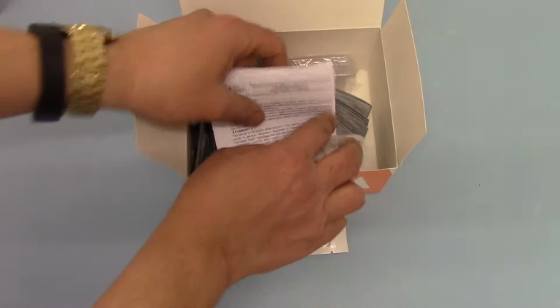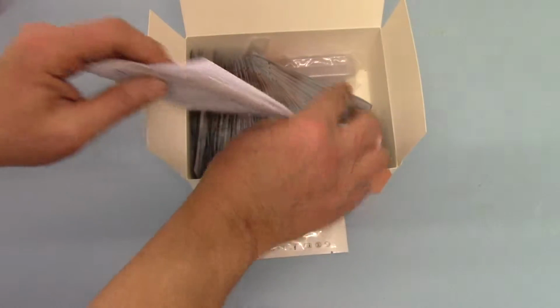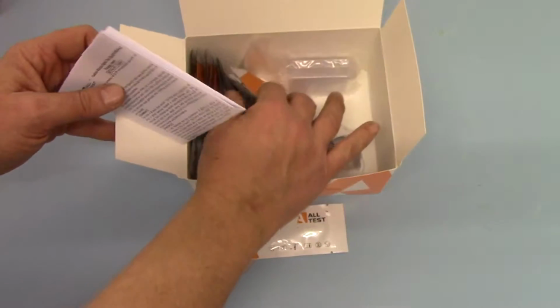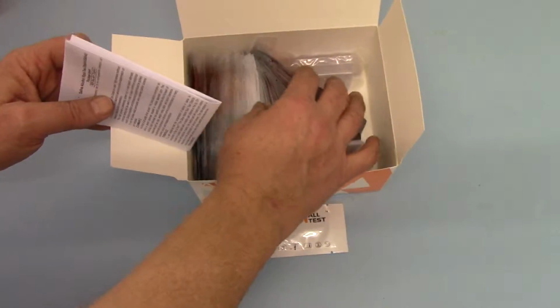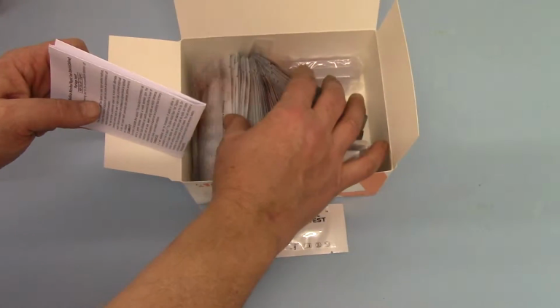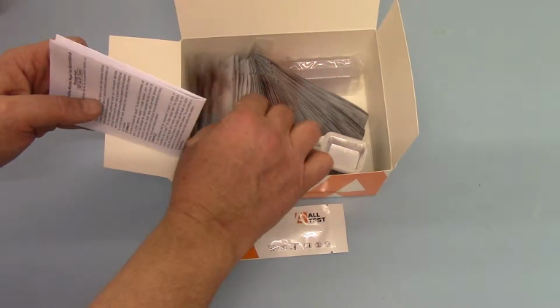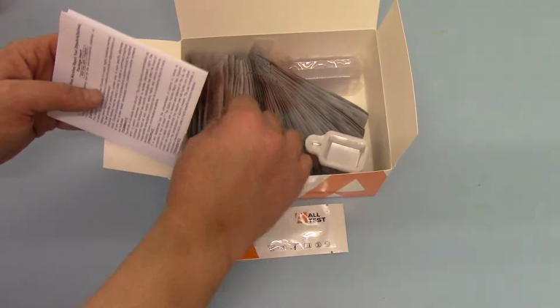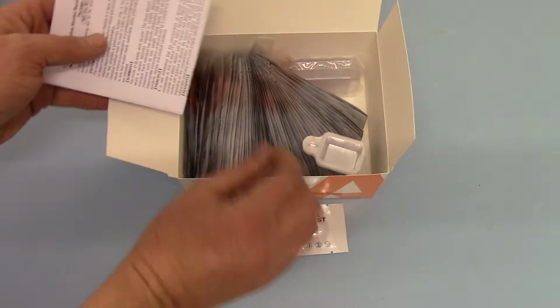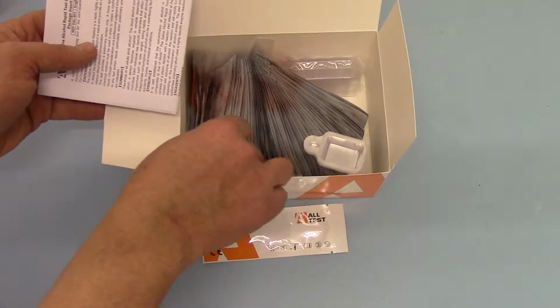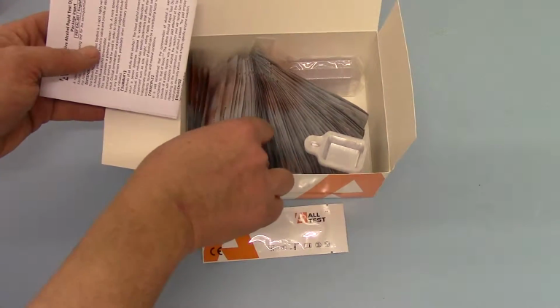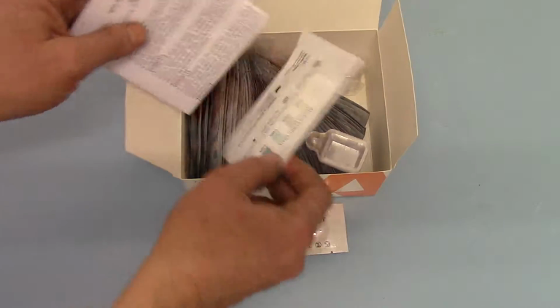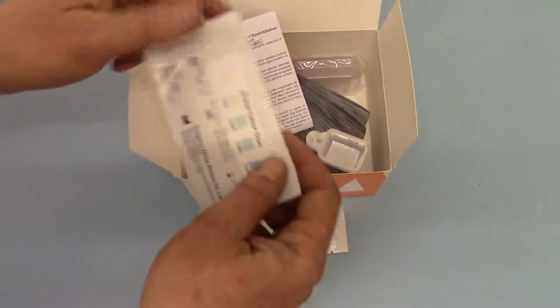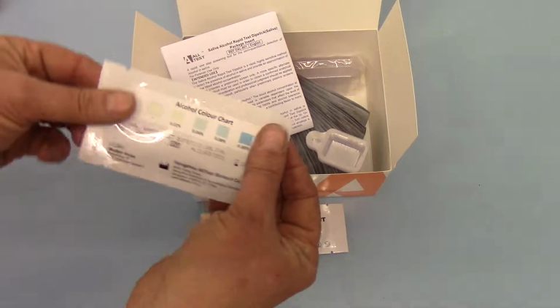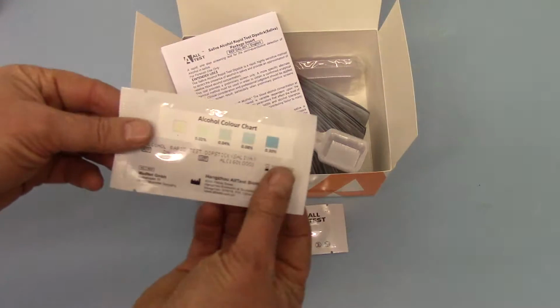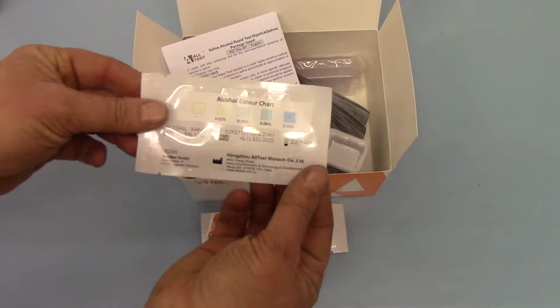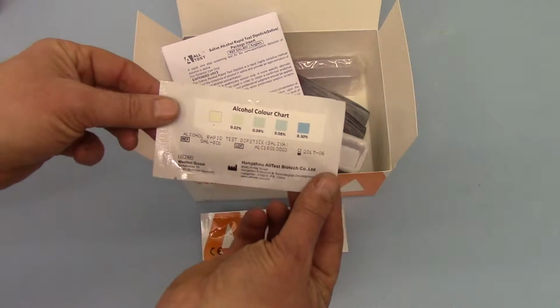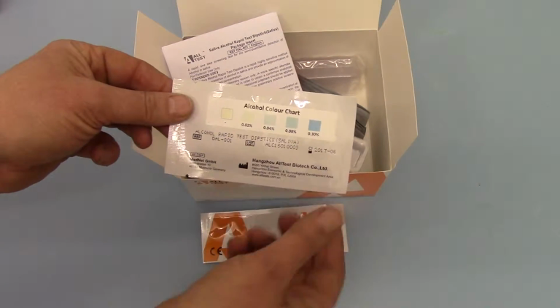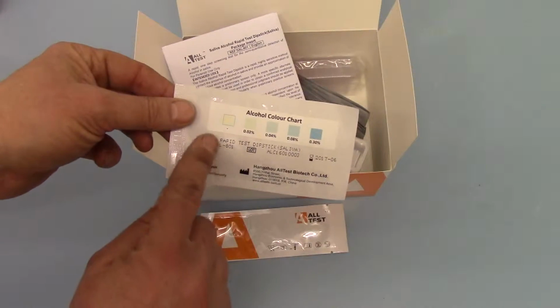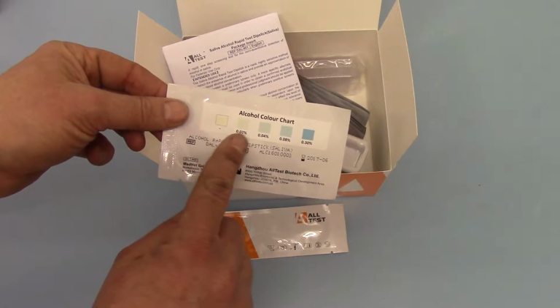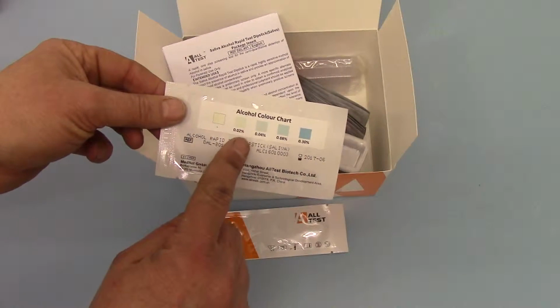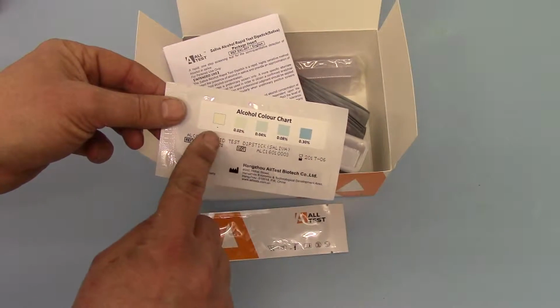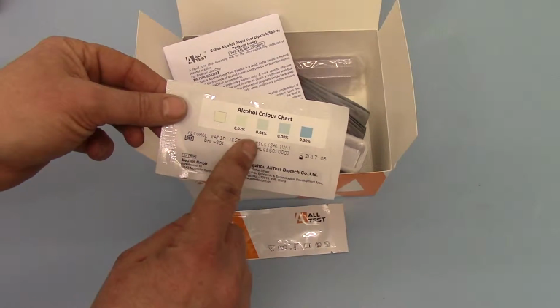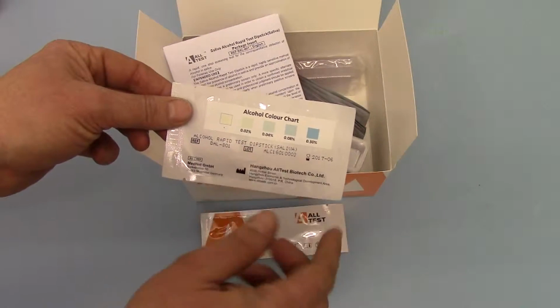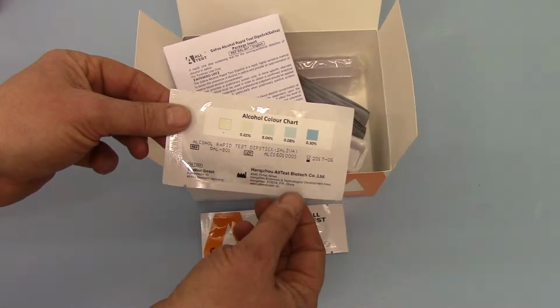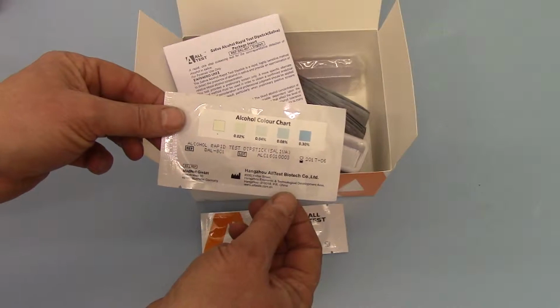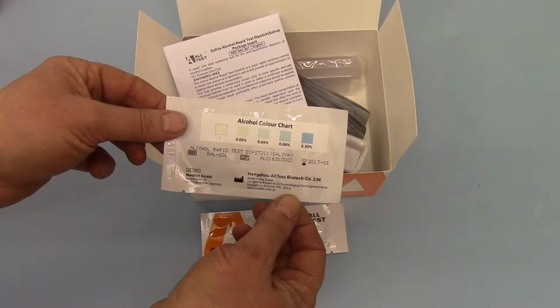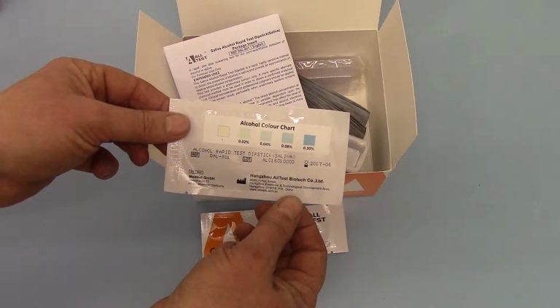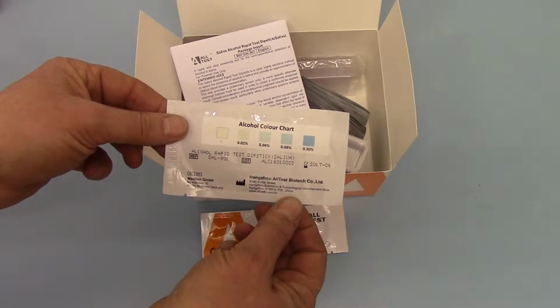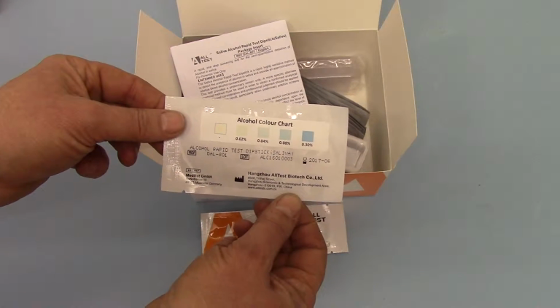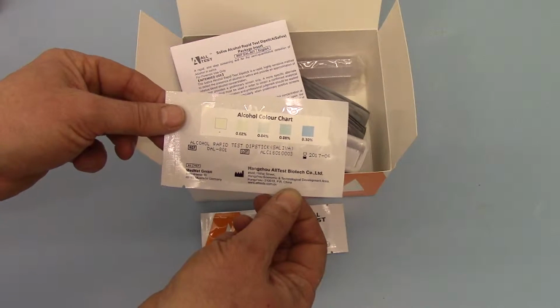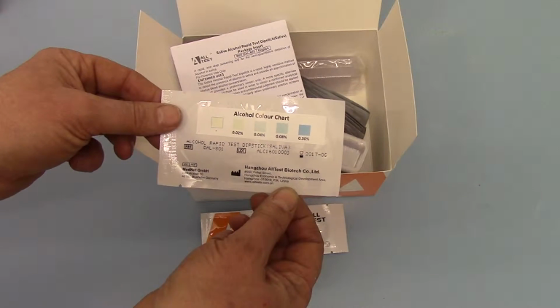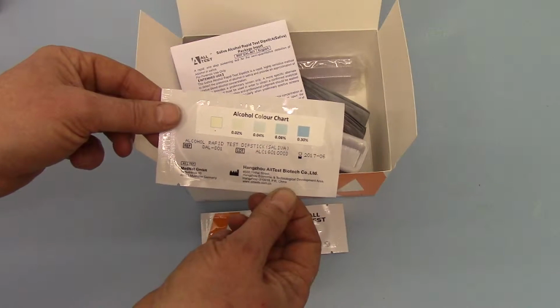Also included in the pack, on the reverse of the foil — if we show you the reverse here — is the colour chart showing the interpretation for the alcohol concentrations in blood equivalents.